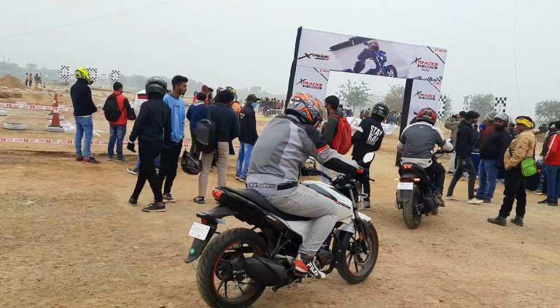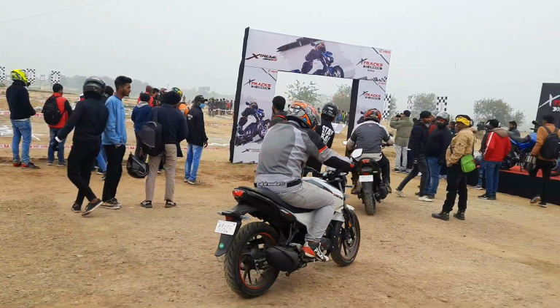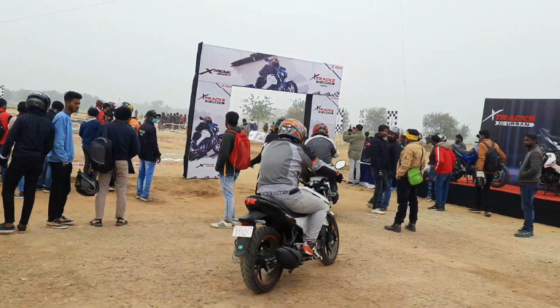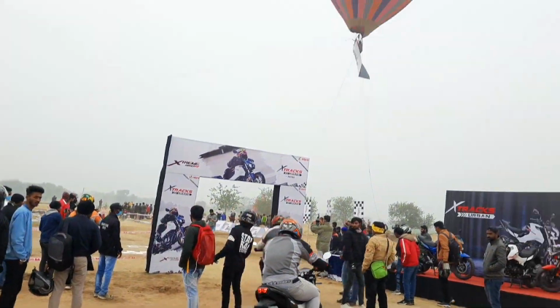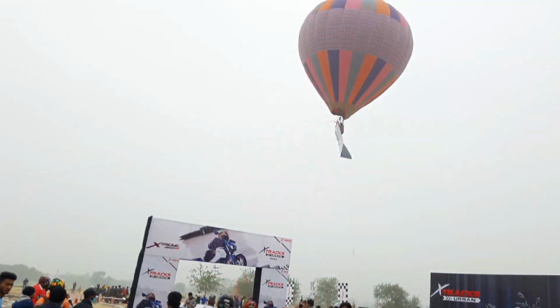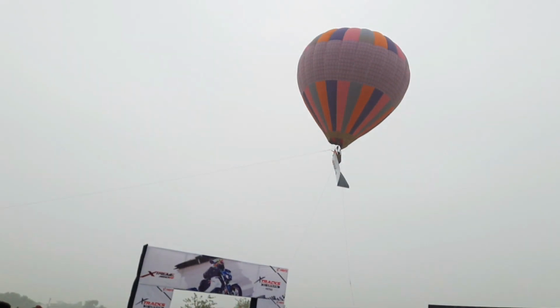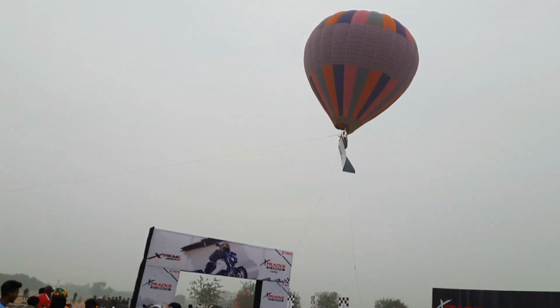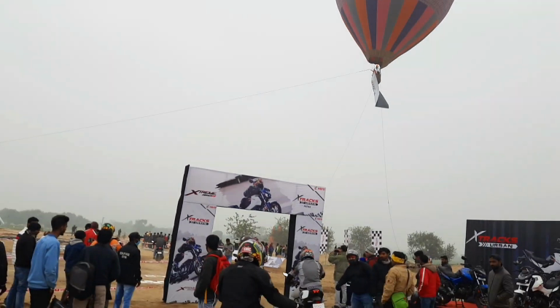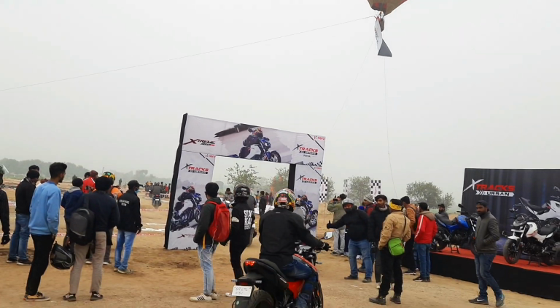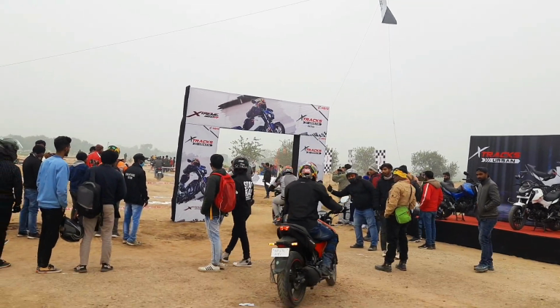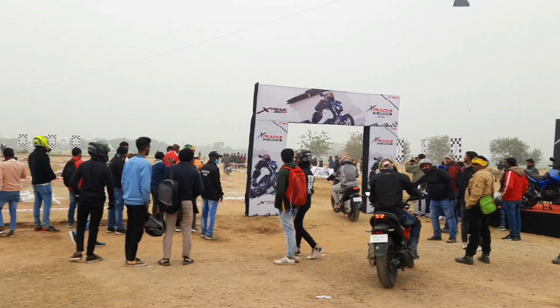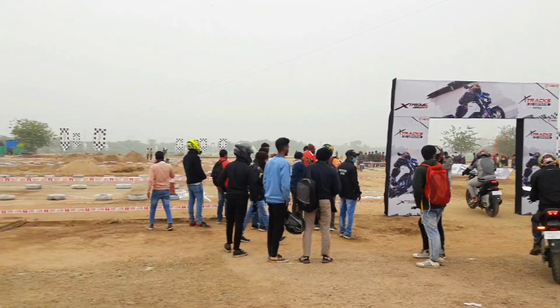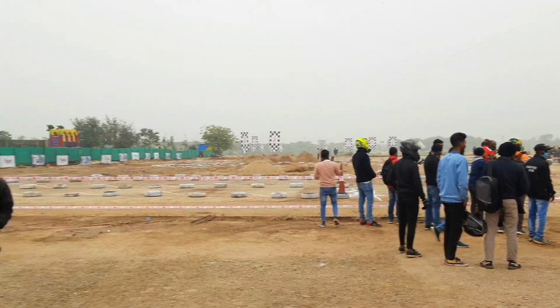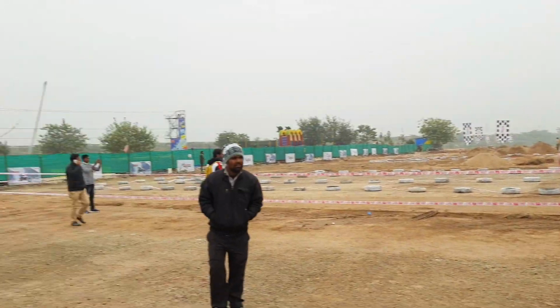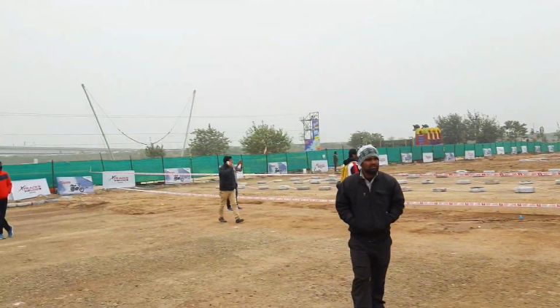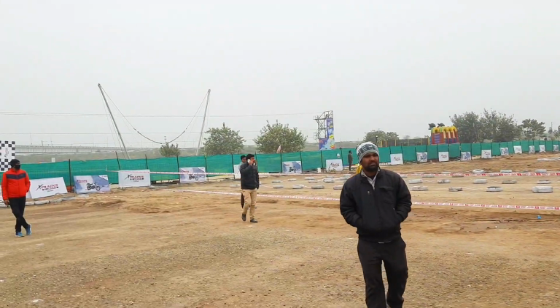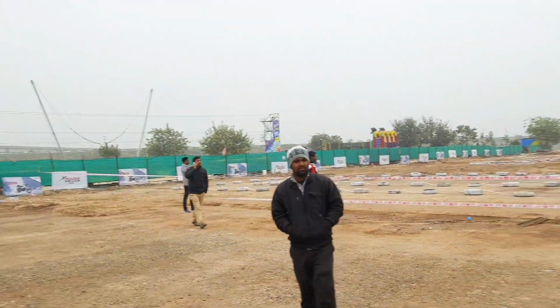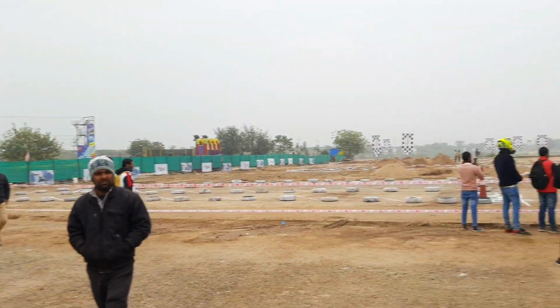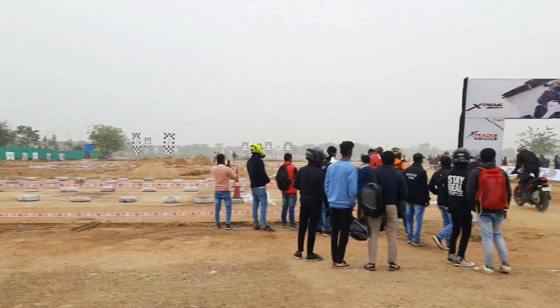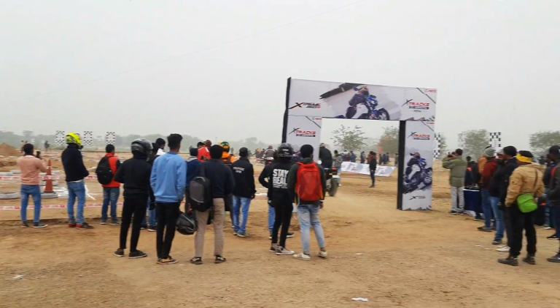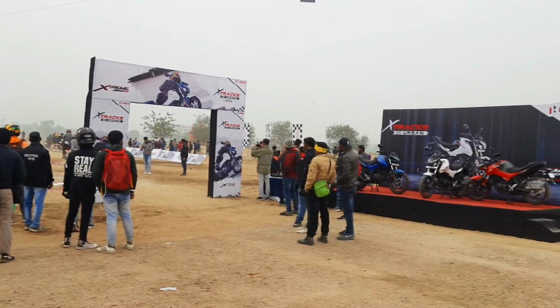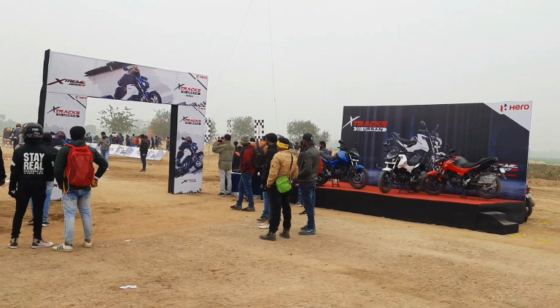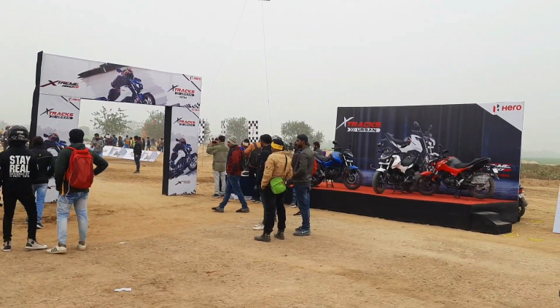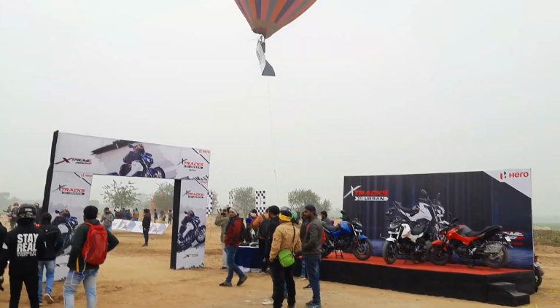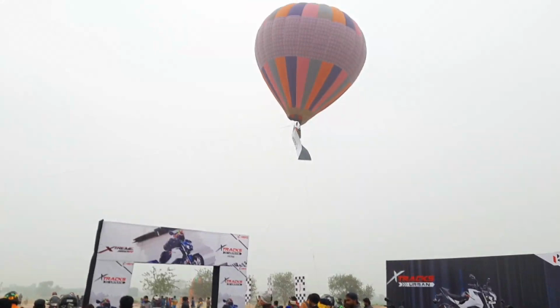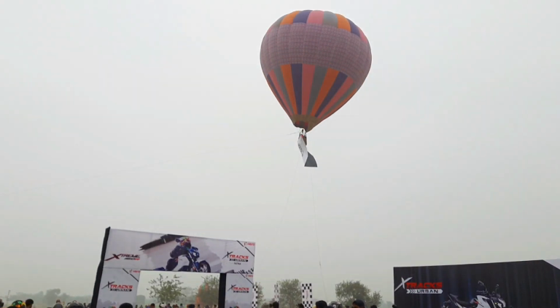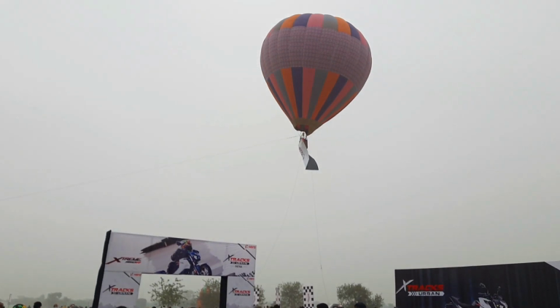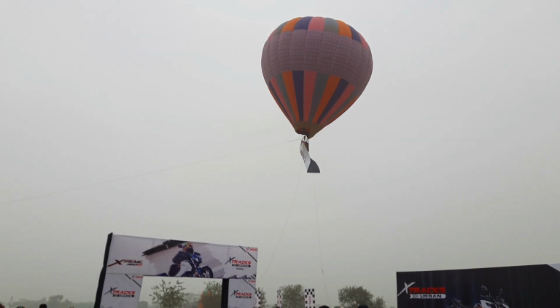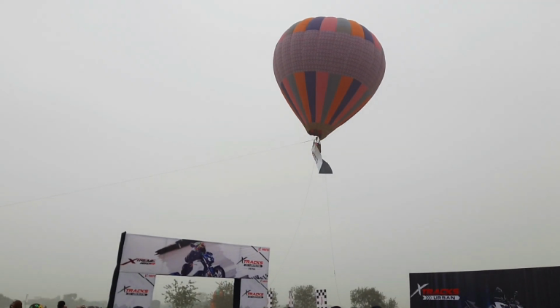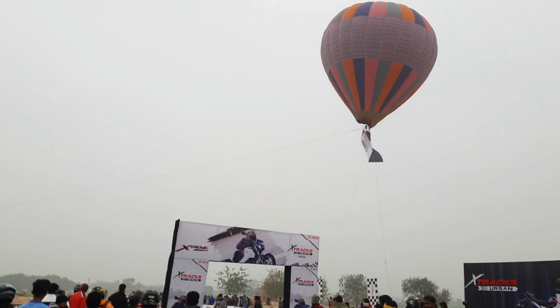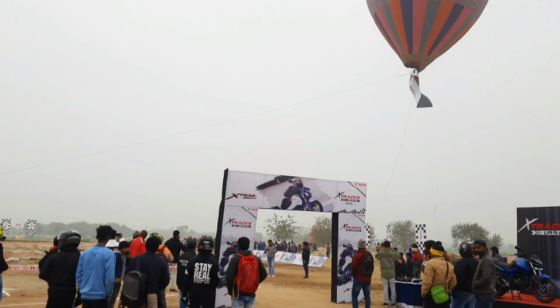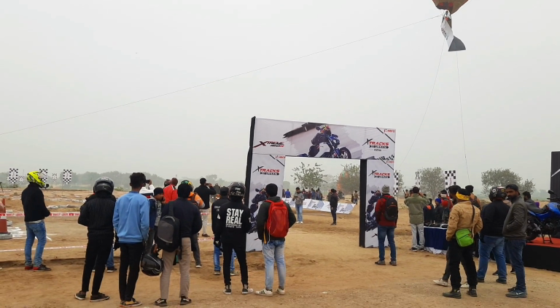Hero has set up a small track so we have to check the bike's off-roading capabilities. And there is a hot air balloon which is shooting photo and video.